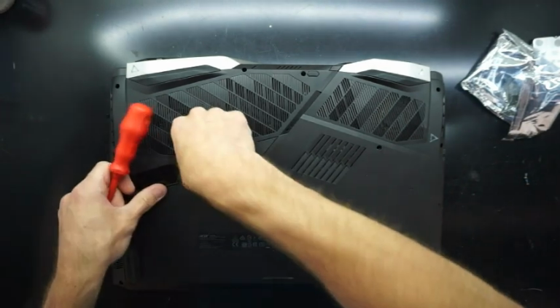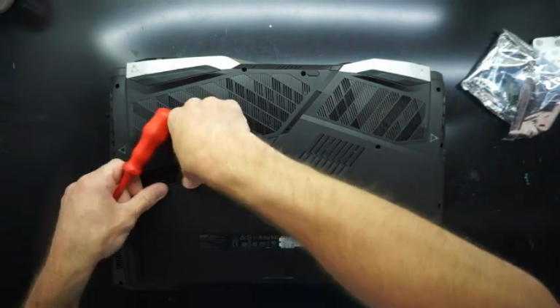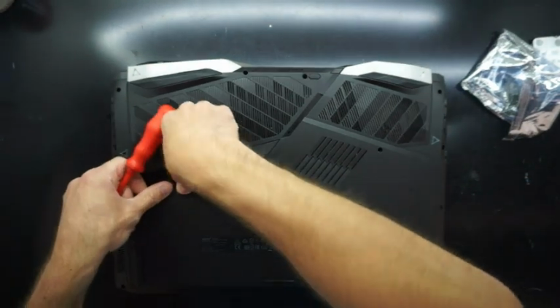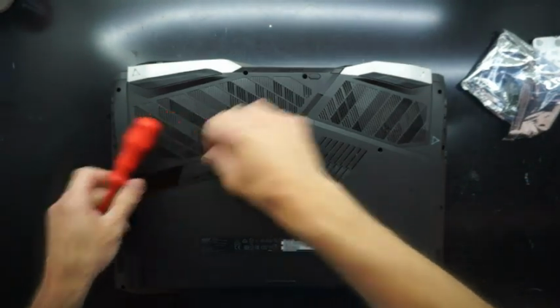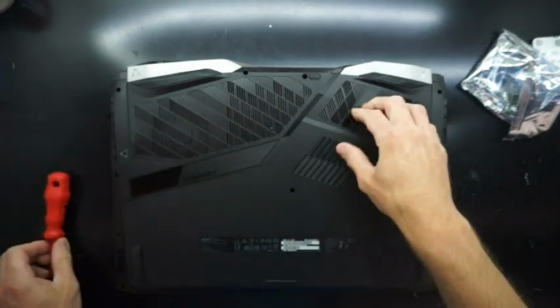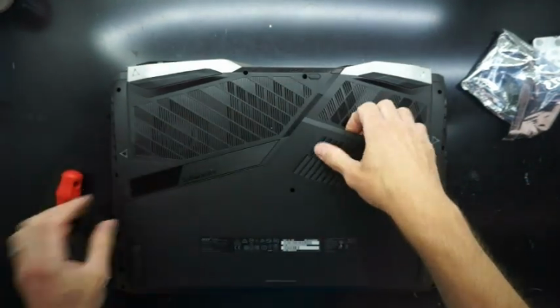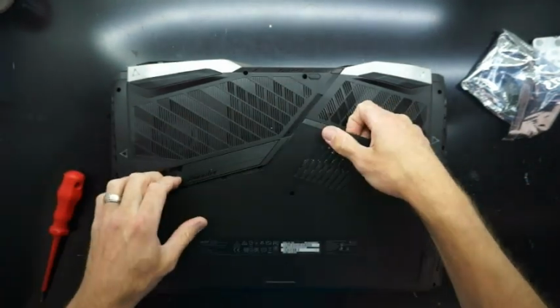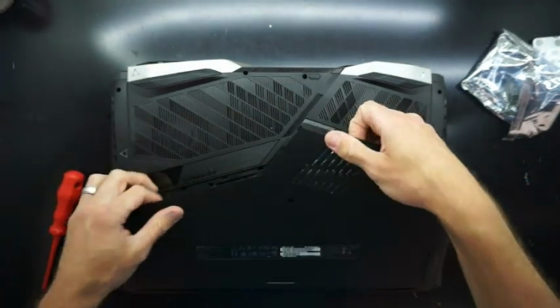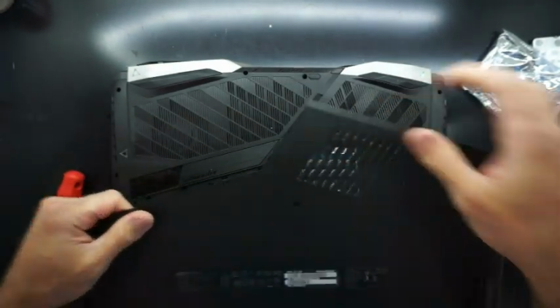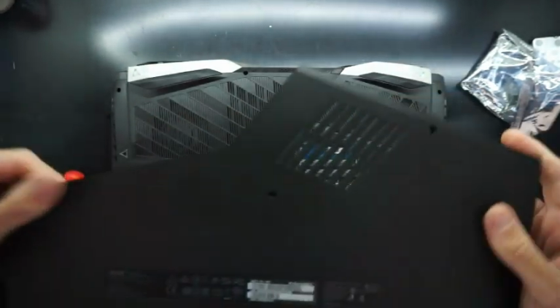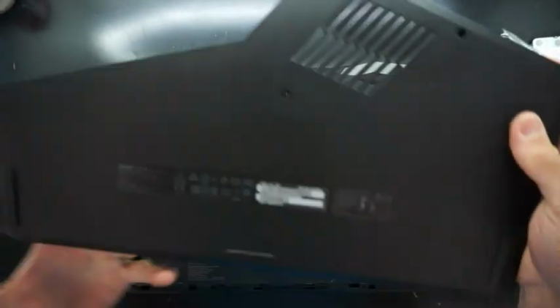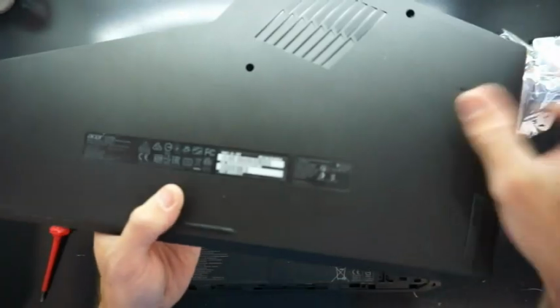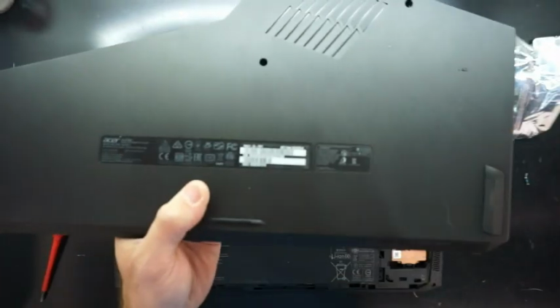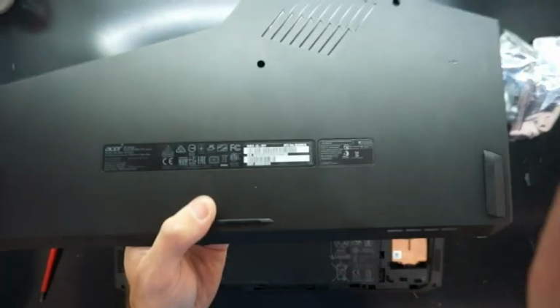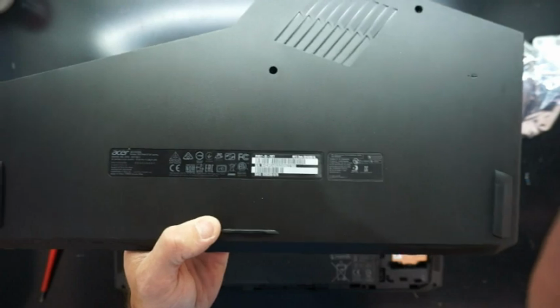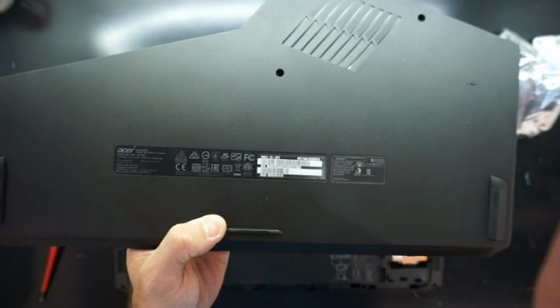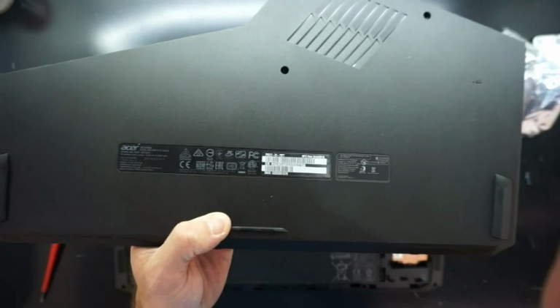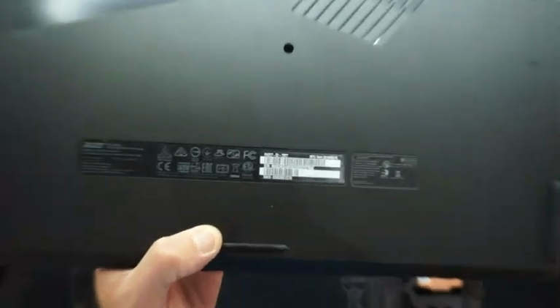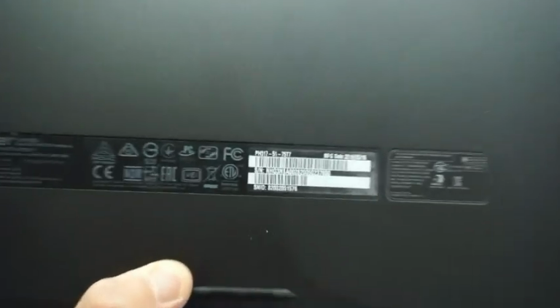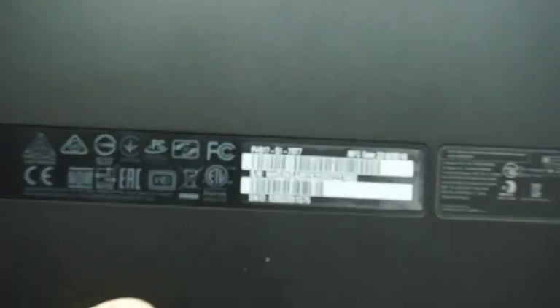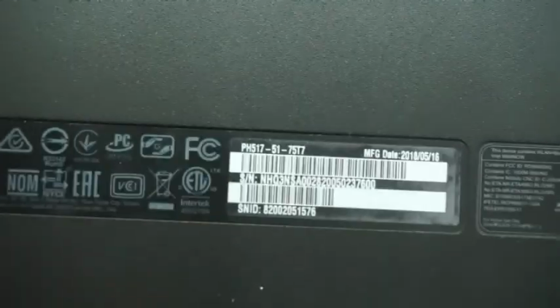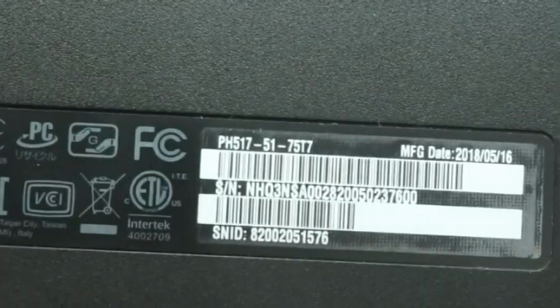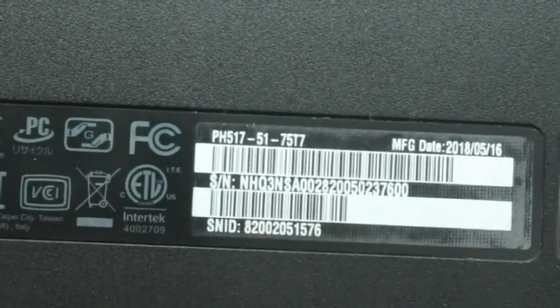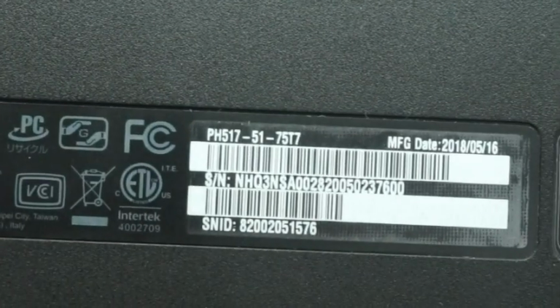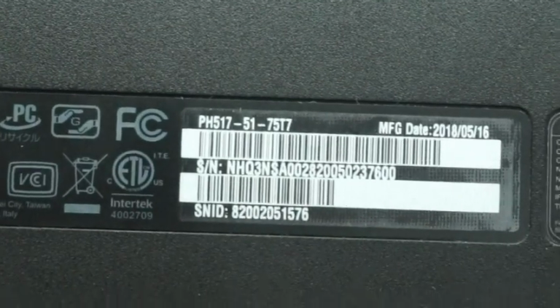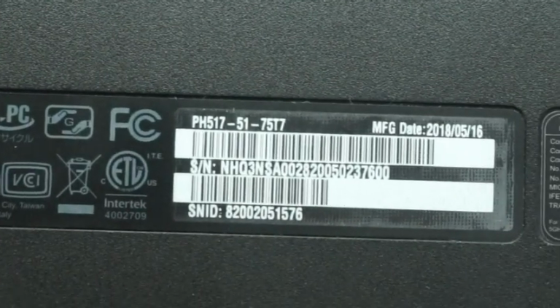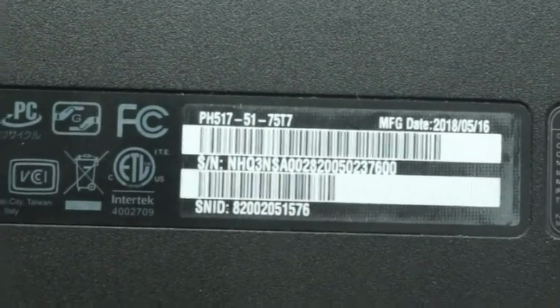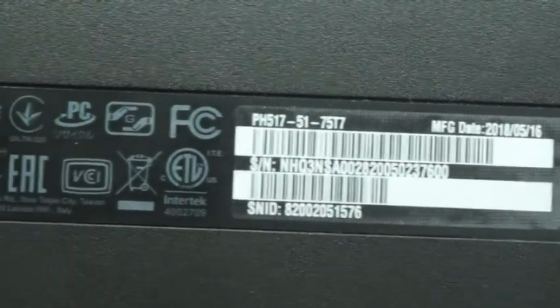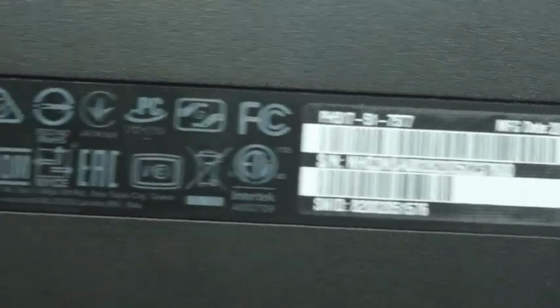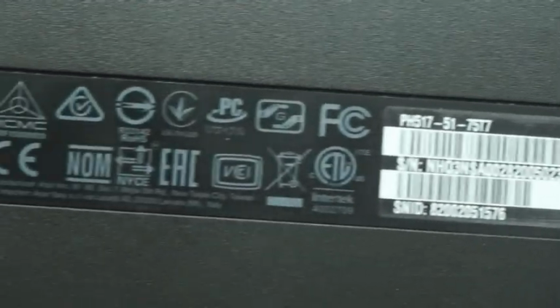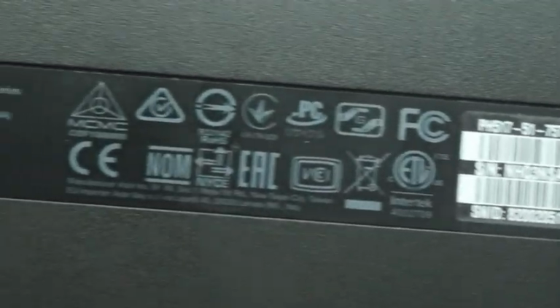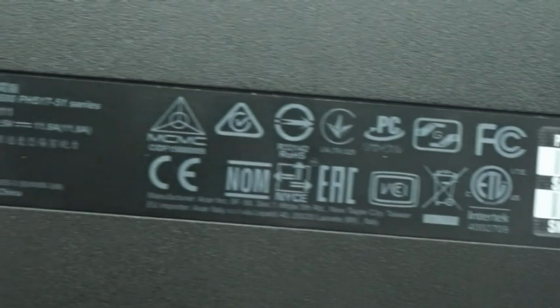I did find removing and reinstalling this plastic to be relatively easy. Just a quick zoom-in to show the model number and manufacturing date.